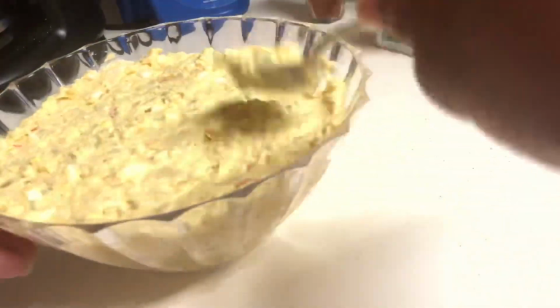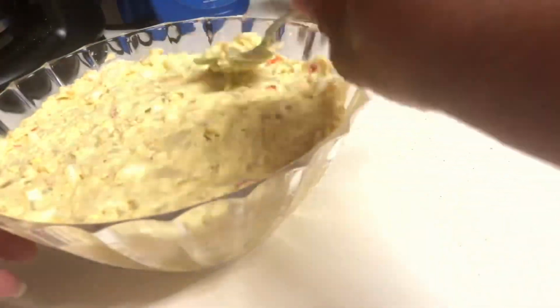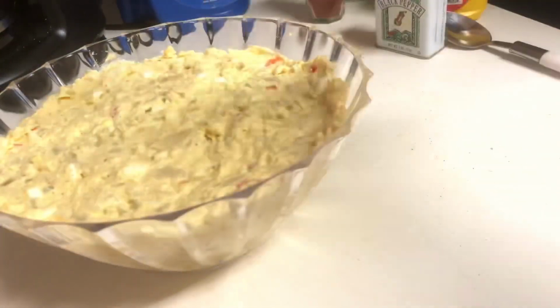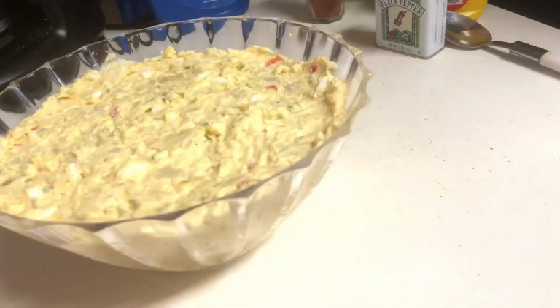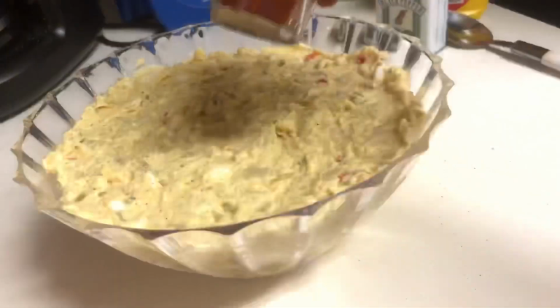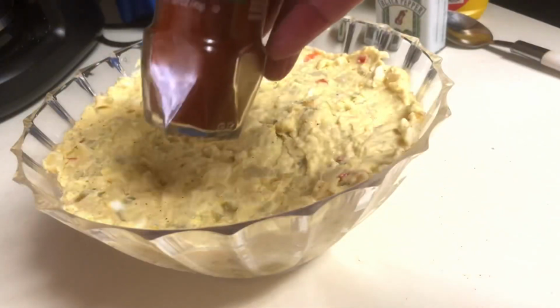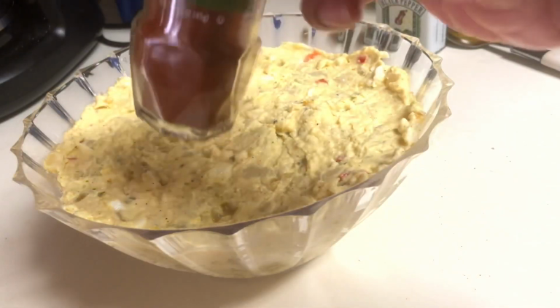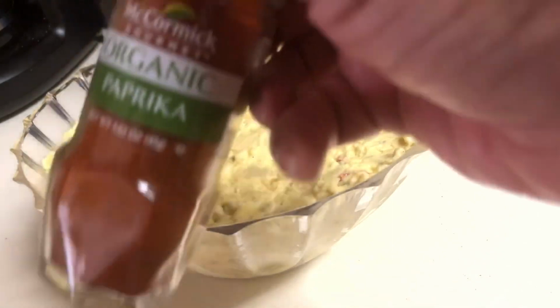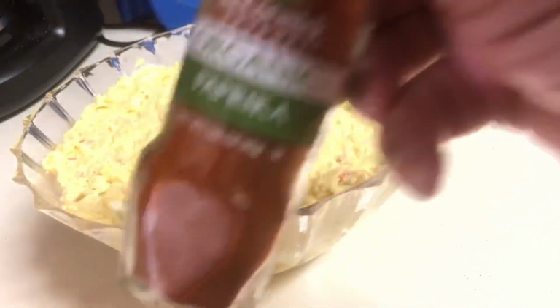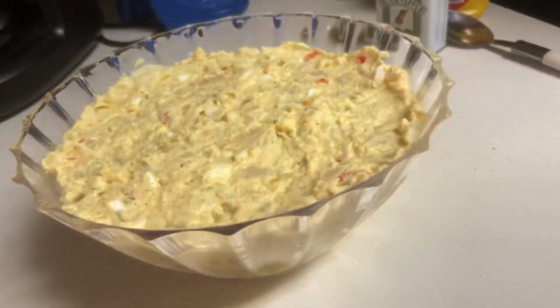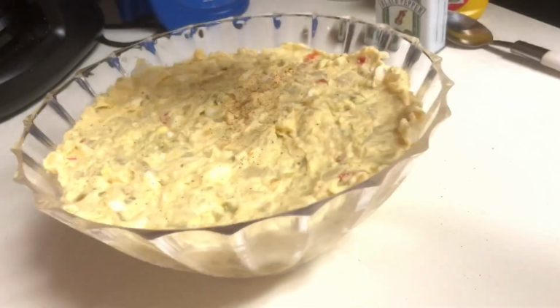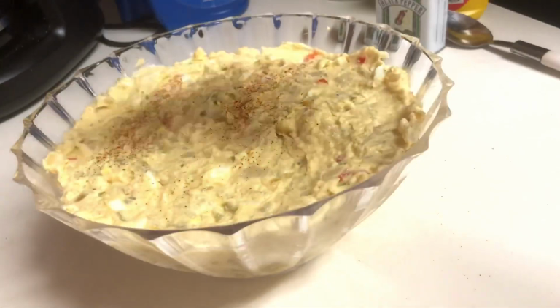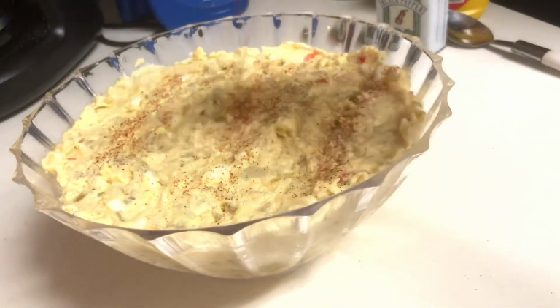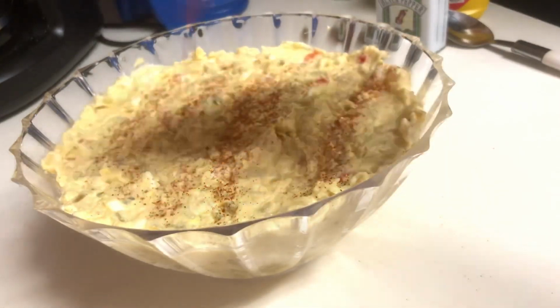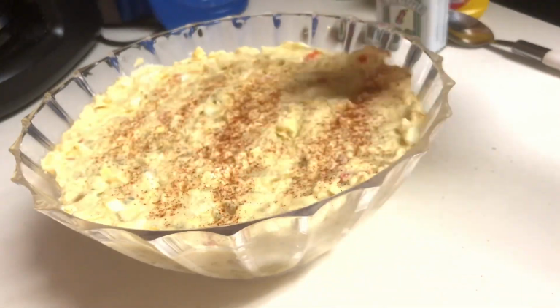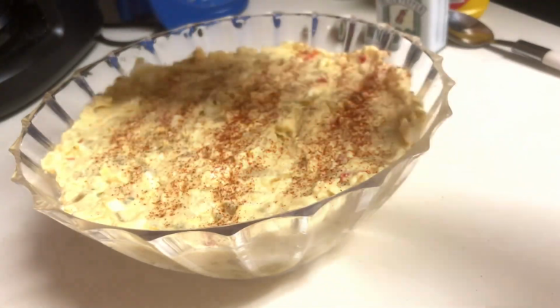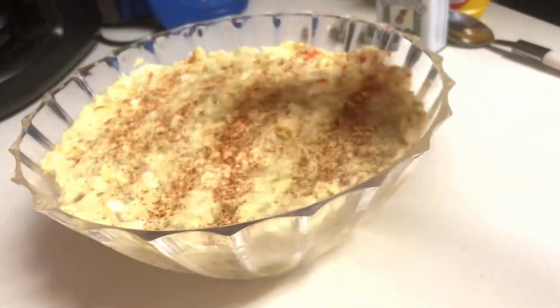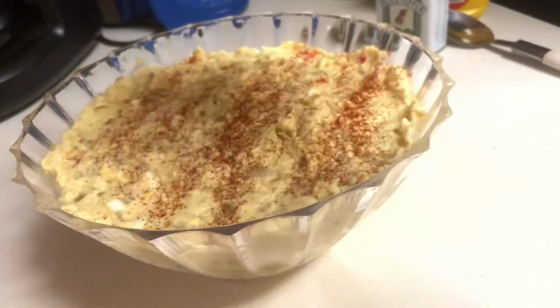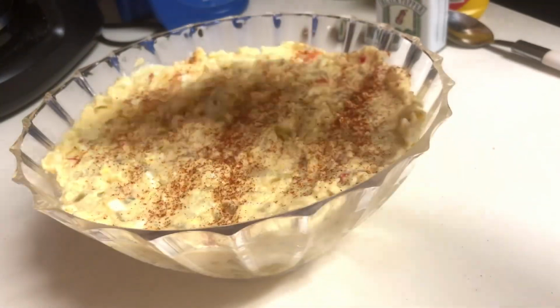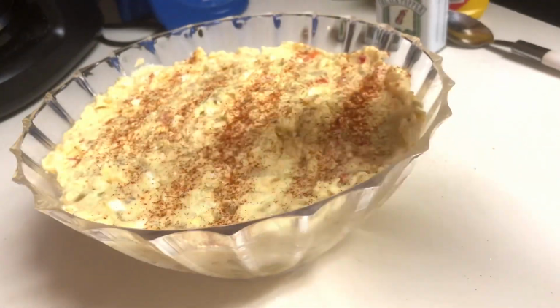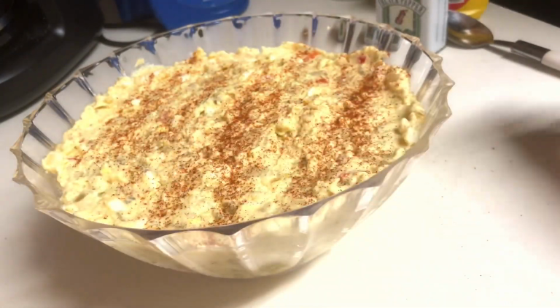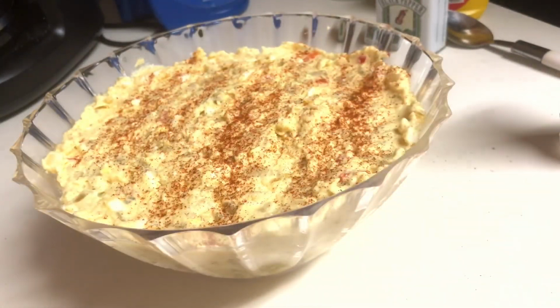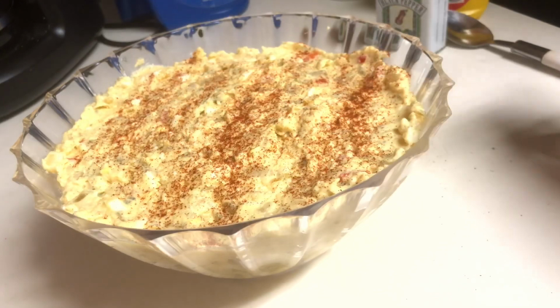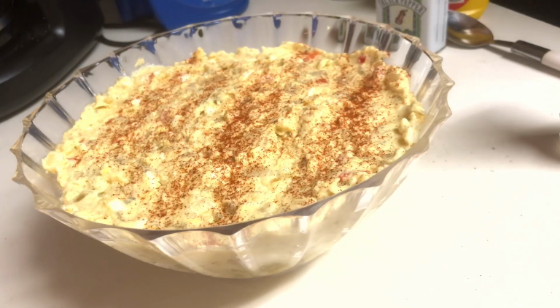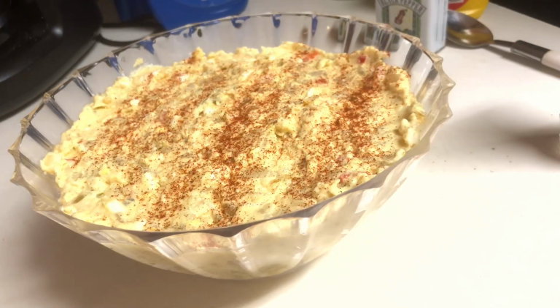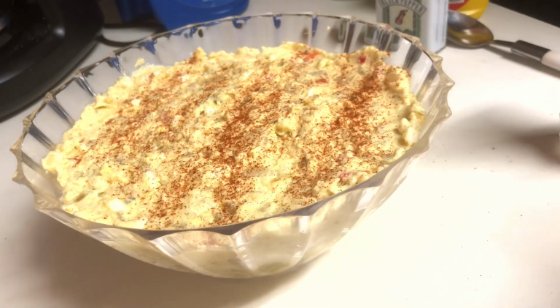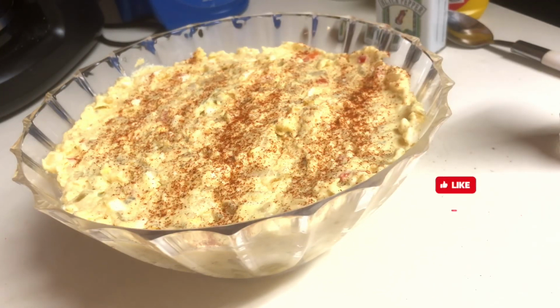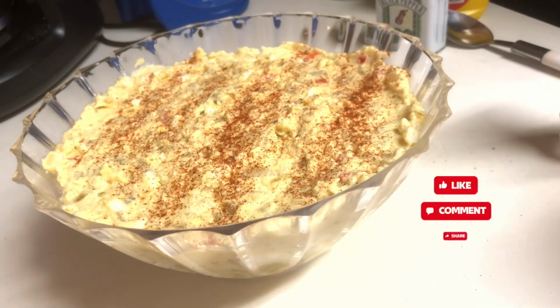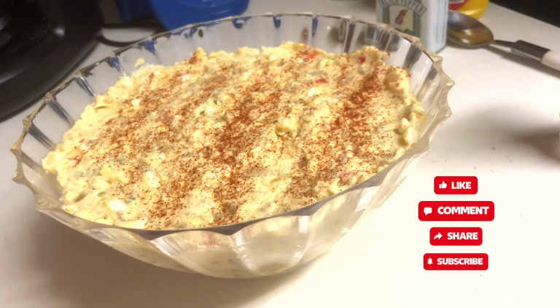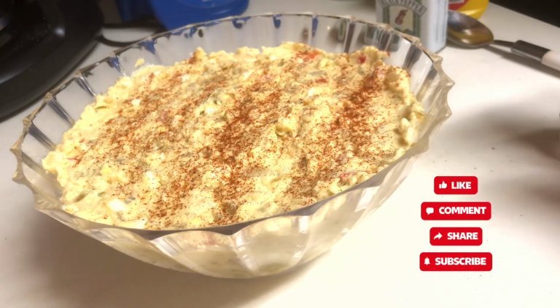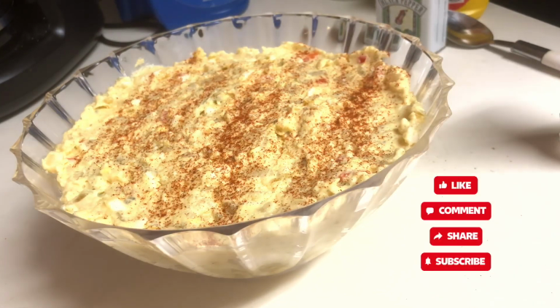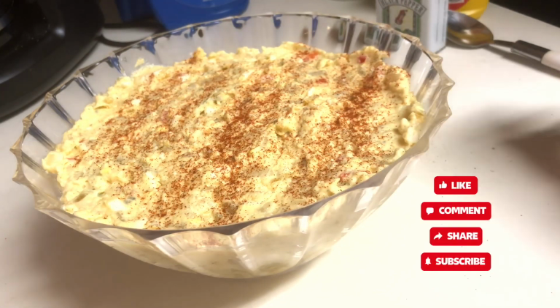The last final touch is to sprinkle a little paprika on top. Let it chill in the refrigerator for about an hour or two and serve nice and cold. I hope you enjoyed this video — peace!